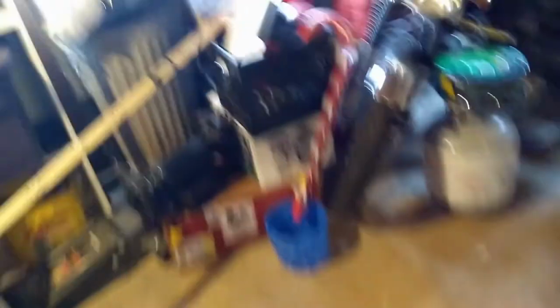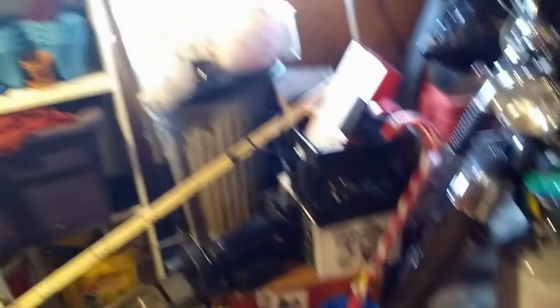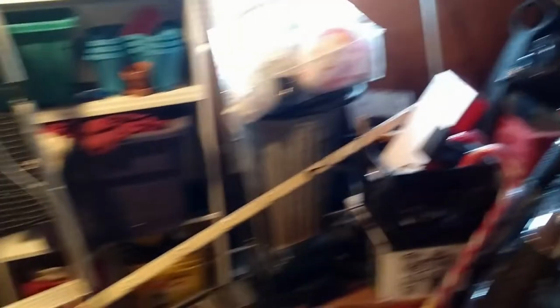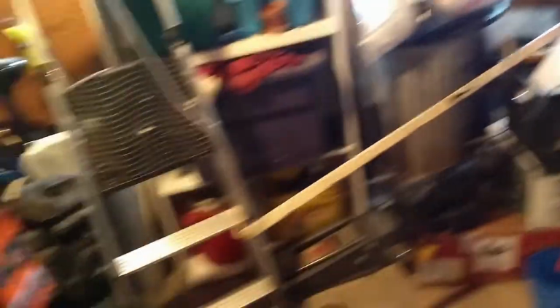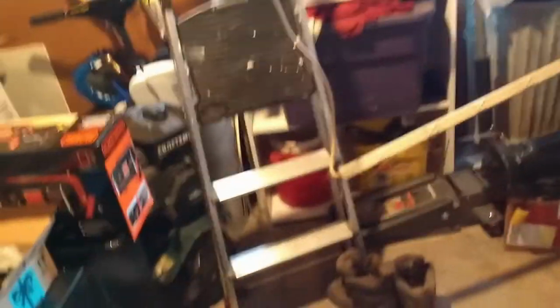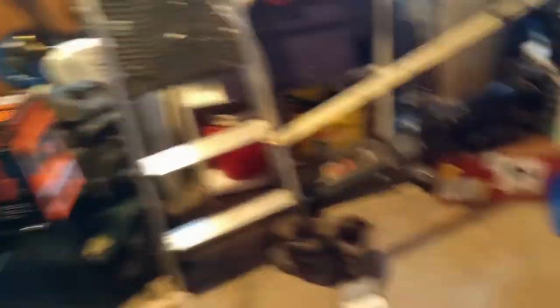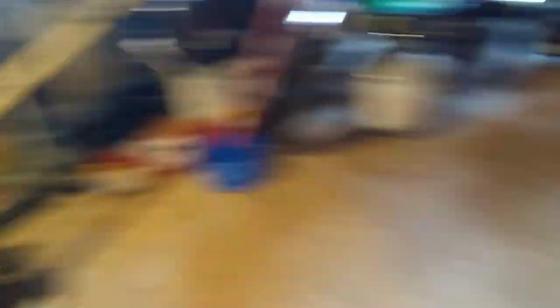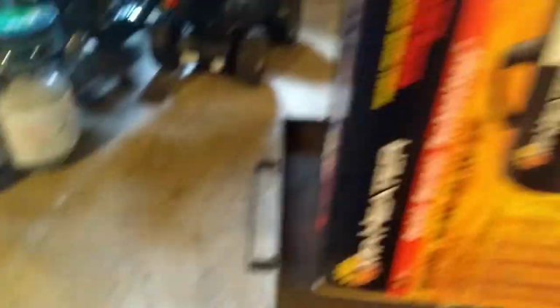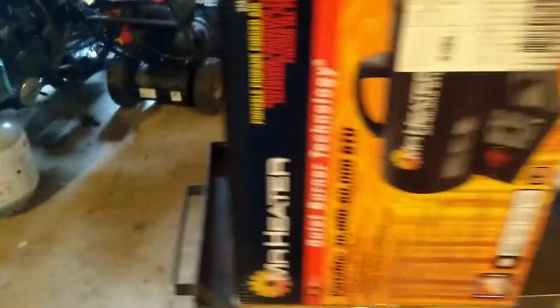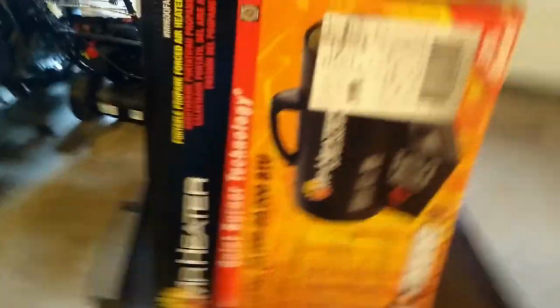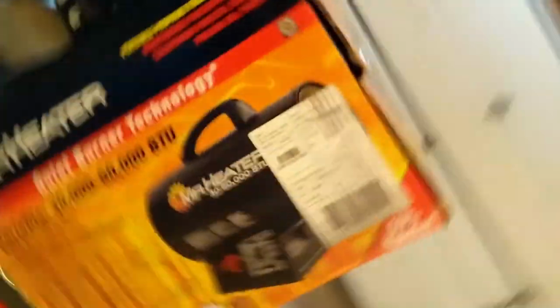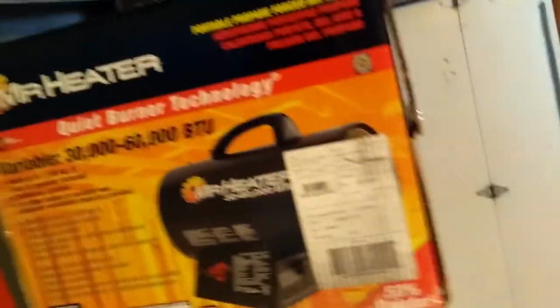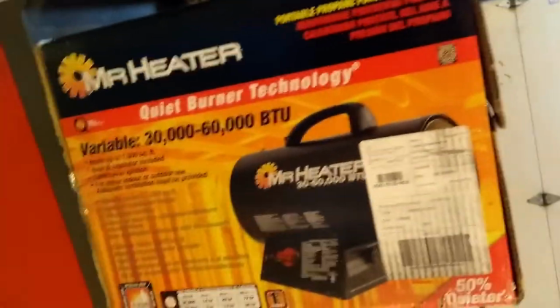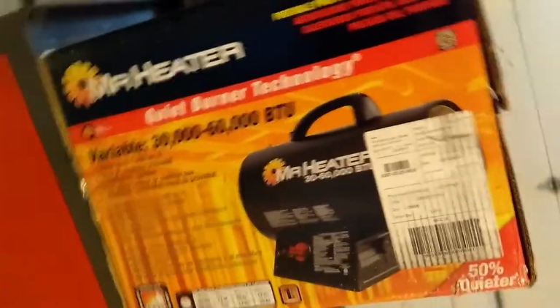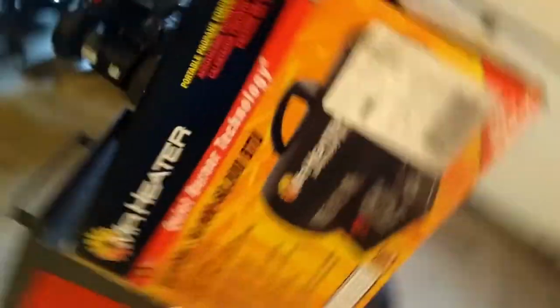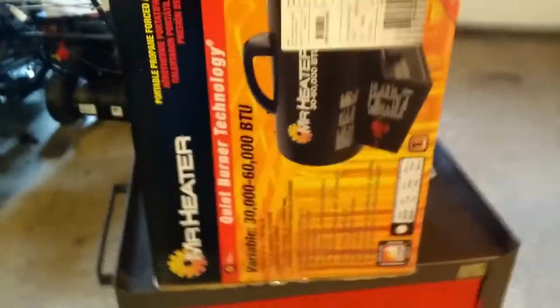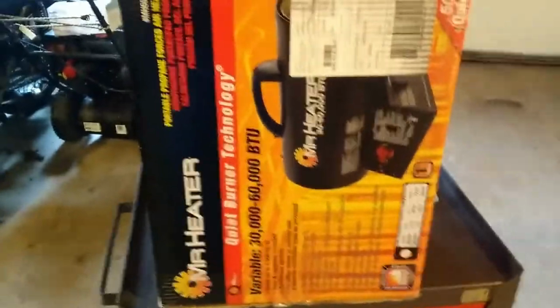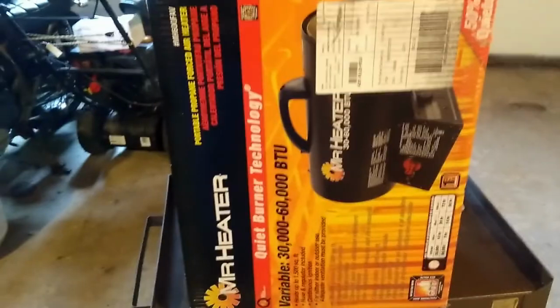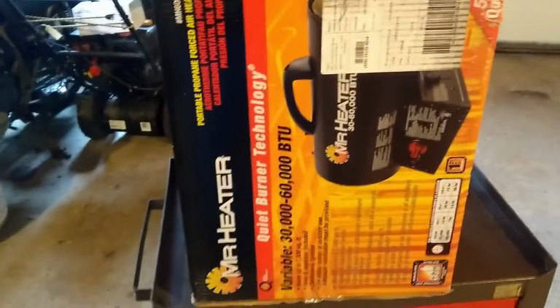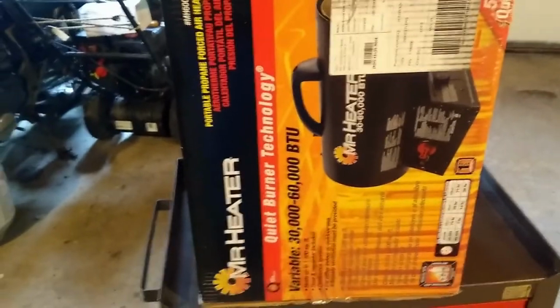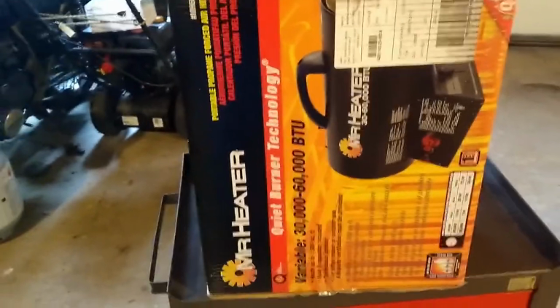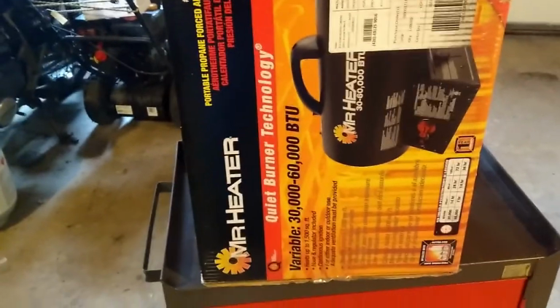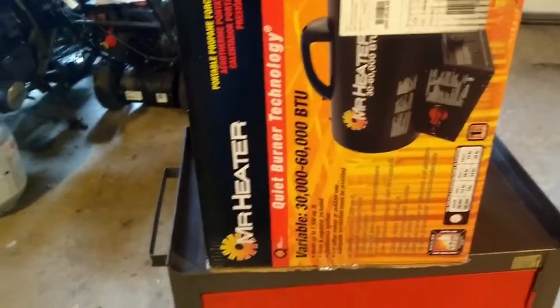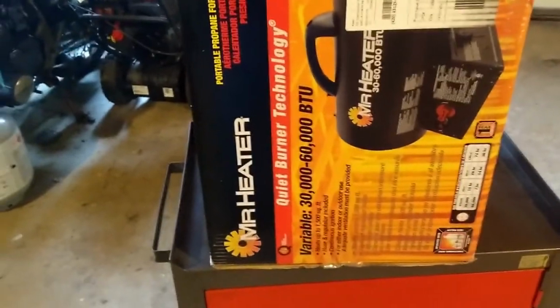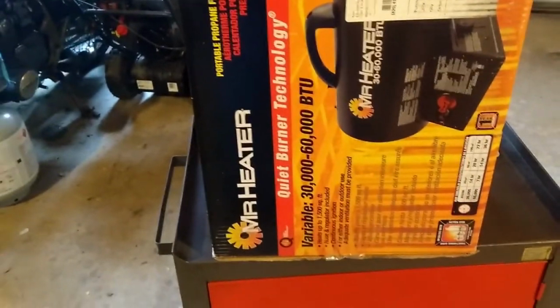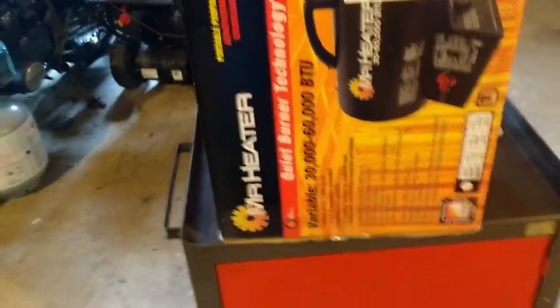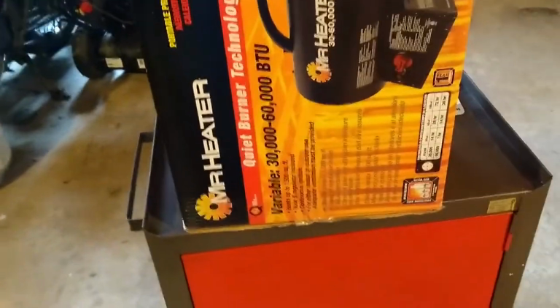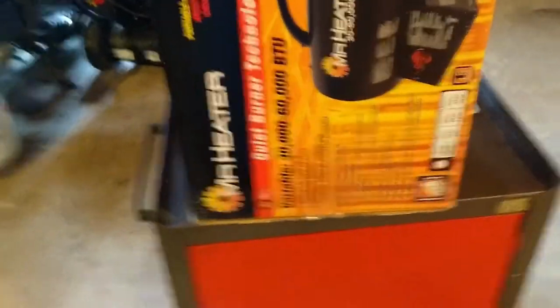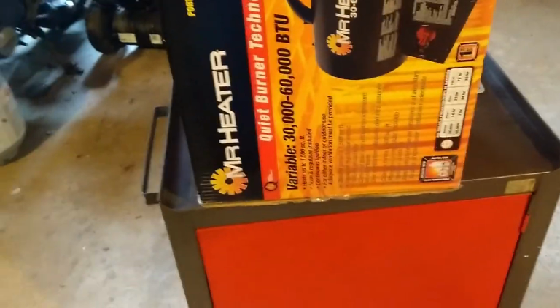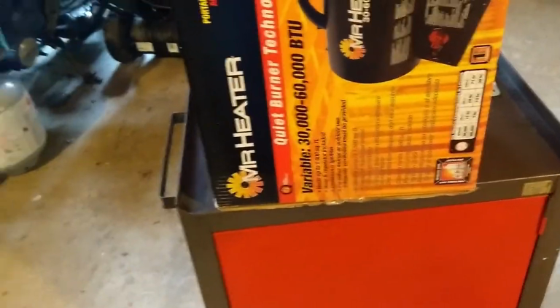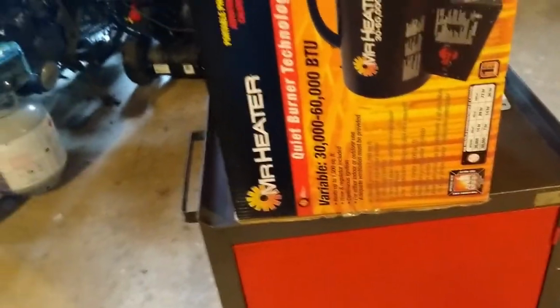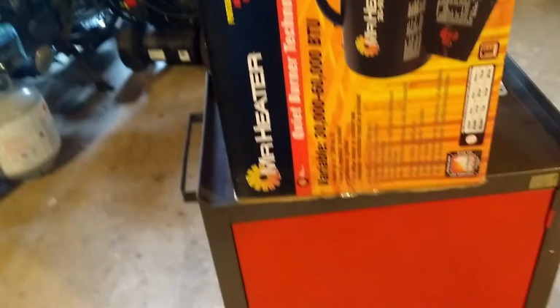Unlike my other garage, there's no heat in this one, so I got this propane — probably shouldn't do that — I got this propane Mr. Heater. 60,000 BTU on high.